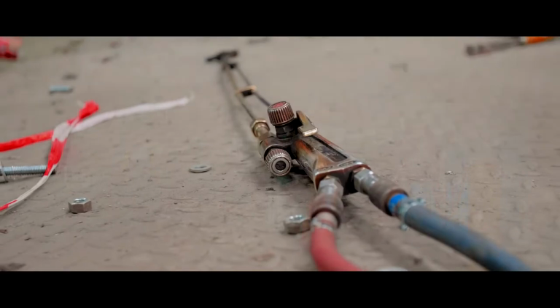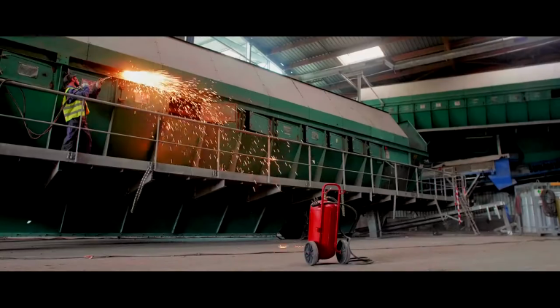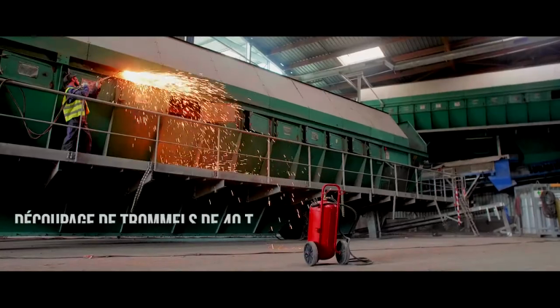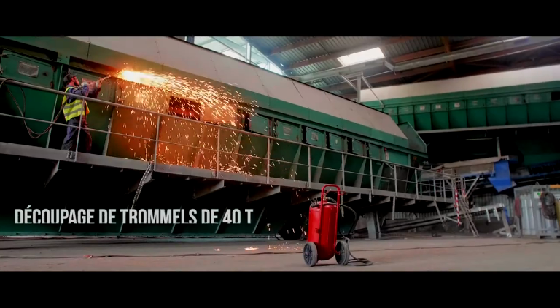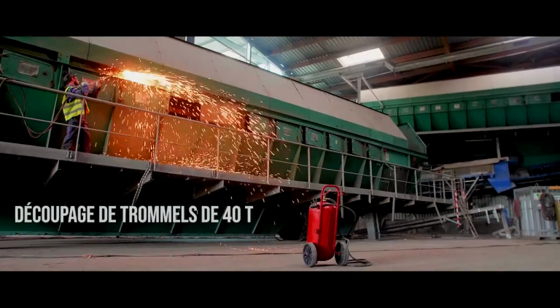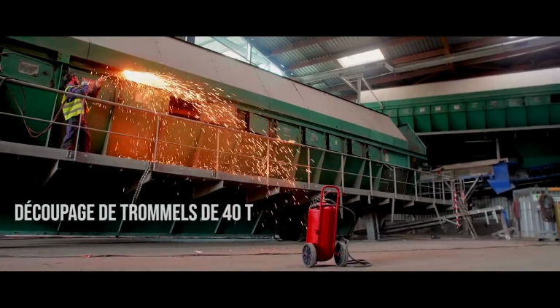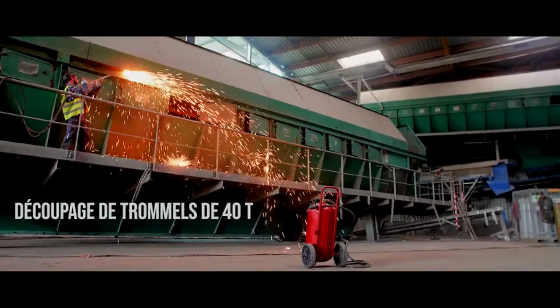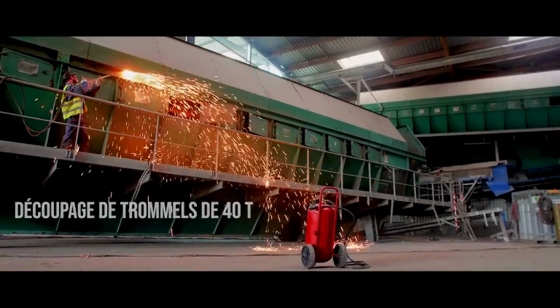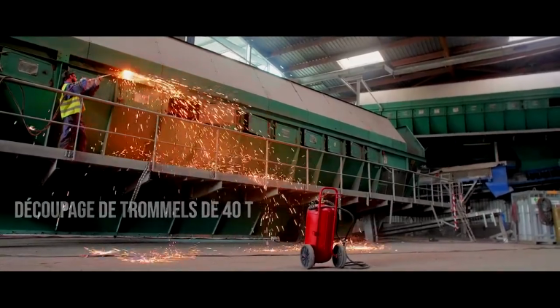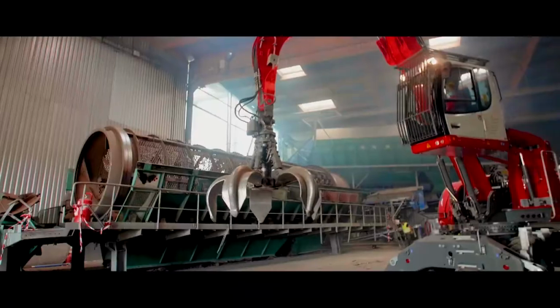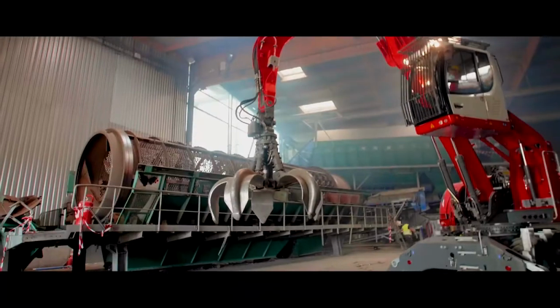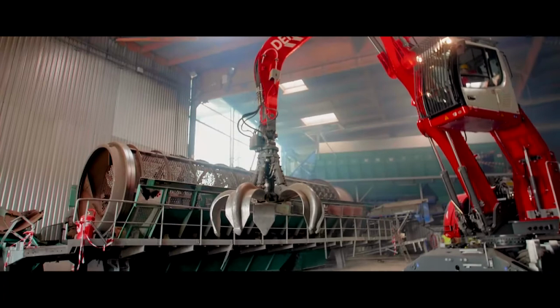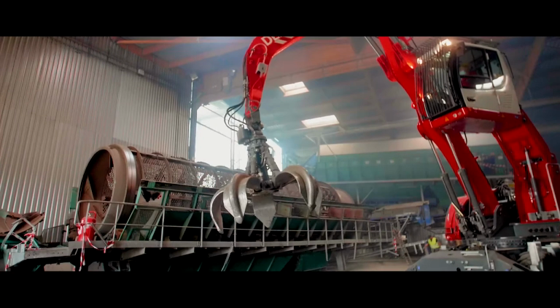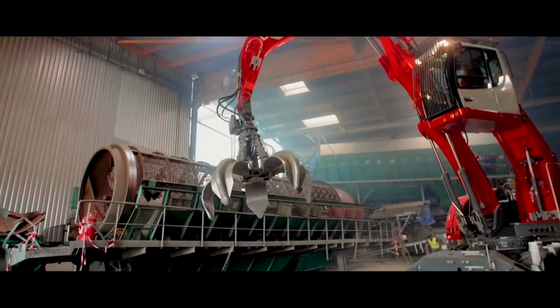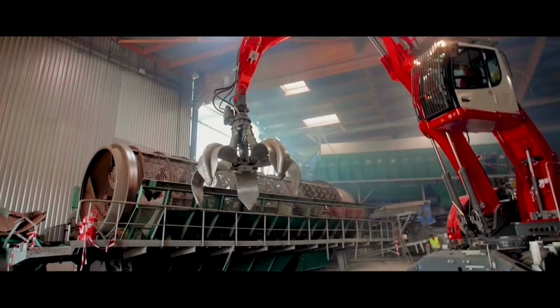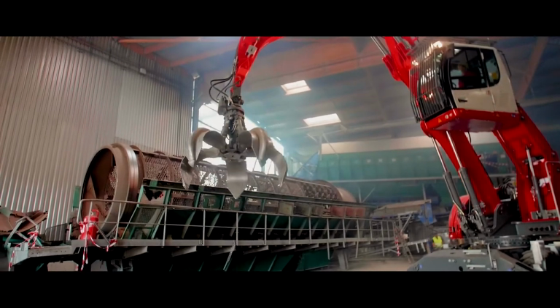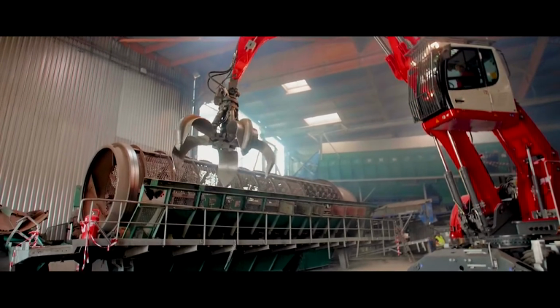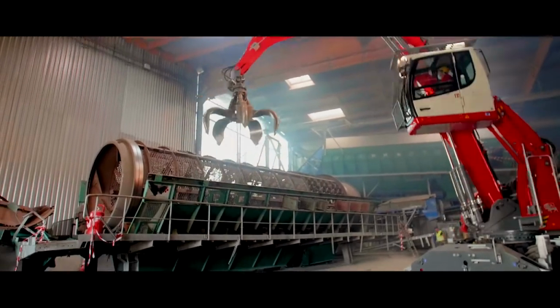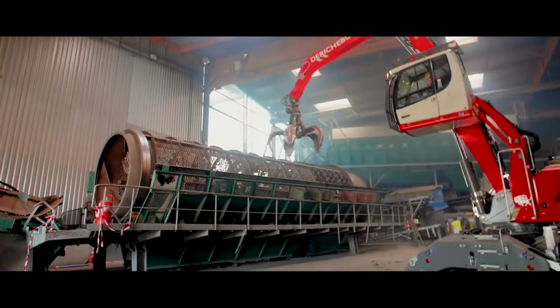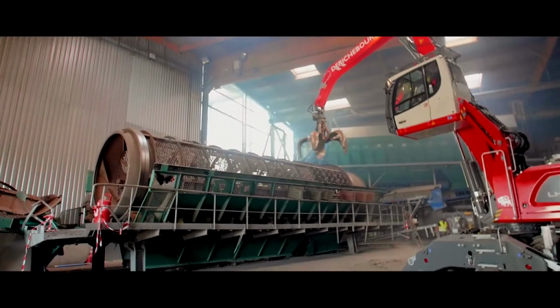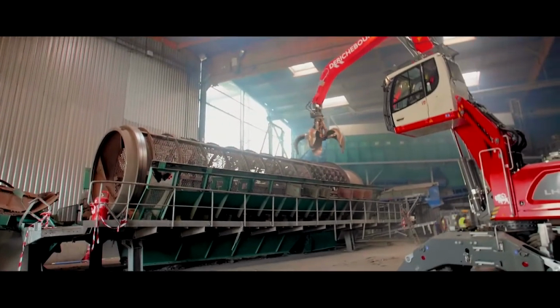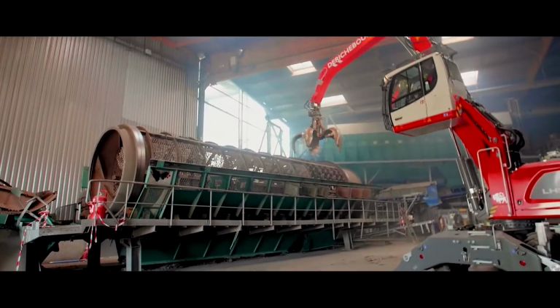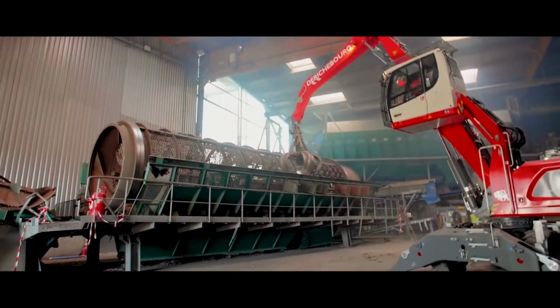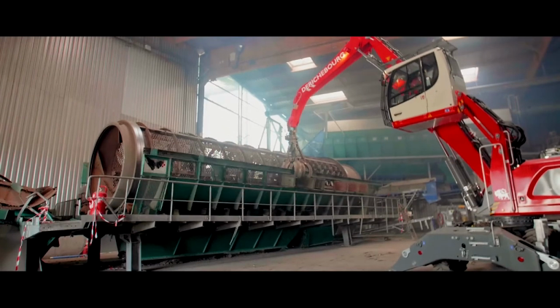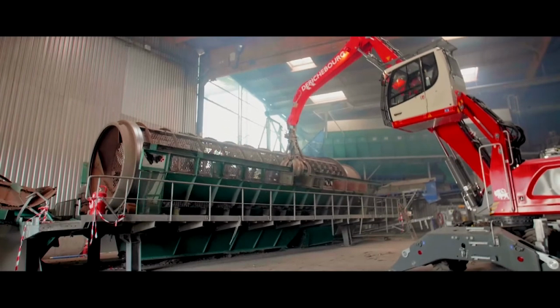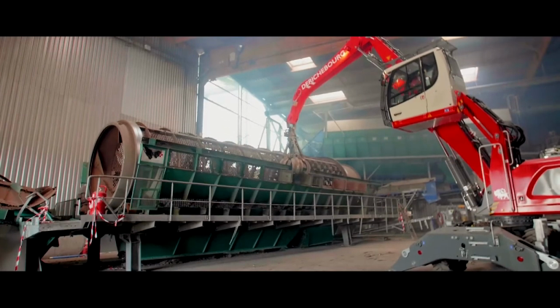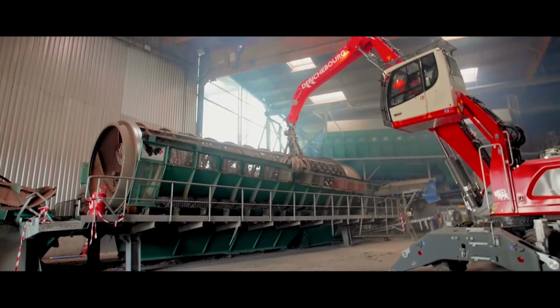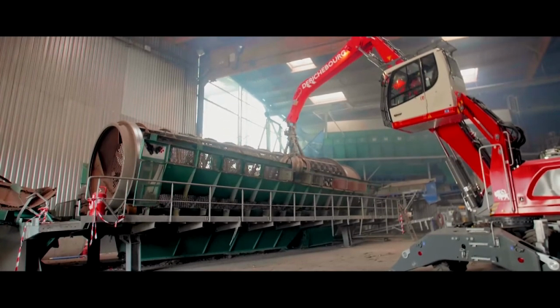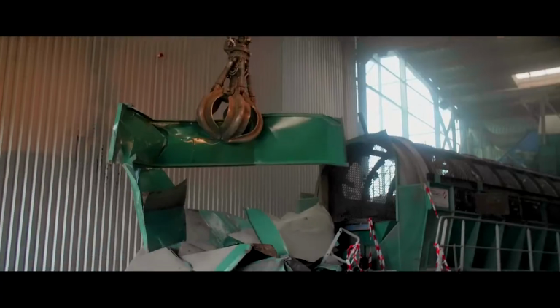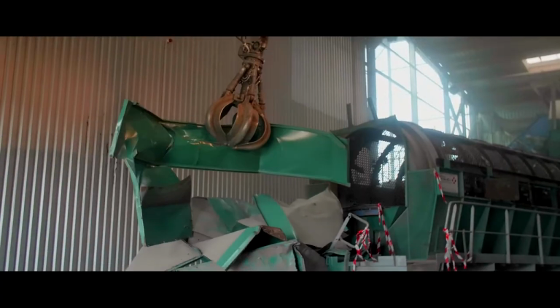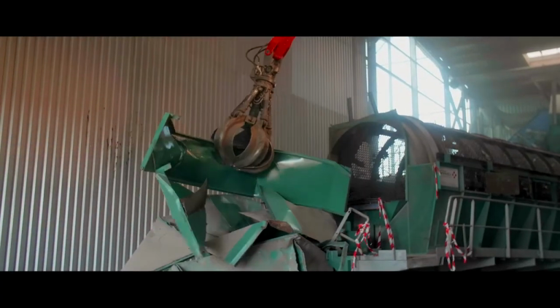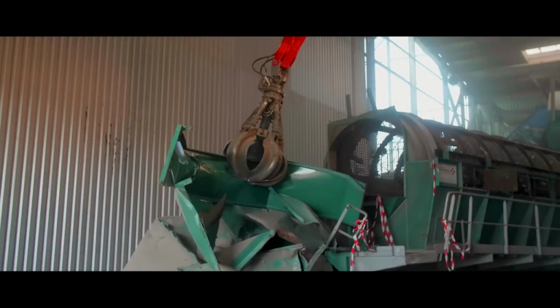We also worked on the grutations on two trommels of 40 tons, 17 meters long, 4 meters wide and 4 meters high, which will be carried out by the company of Irishbourg.